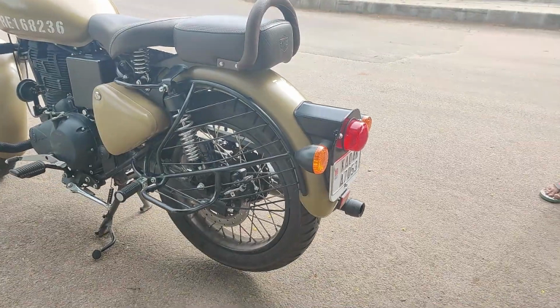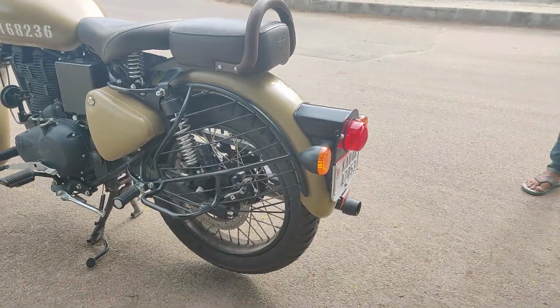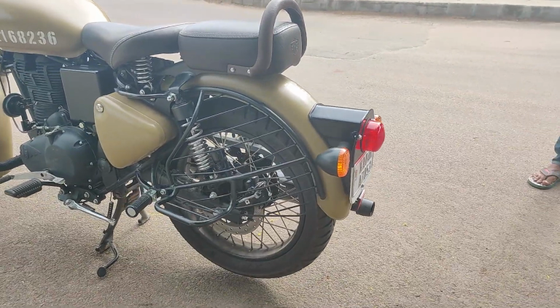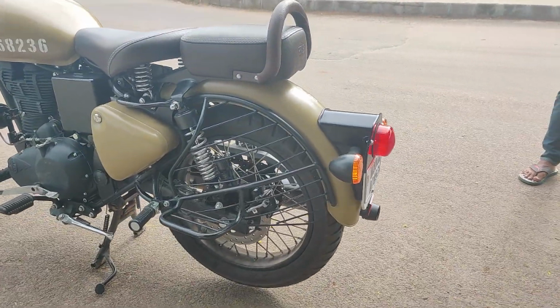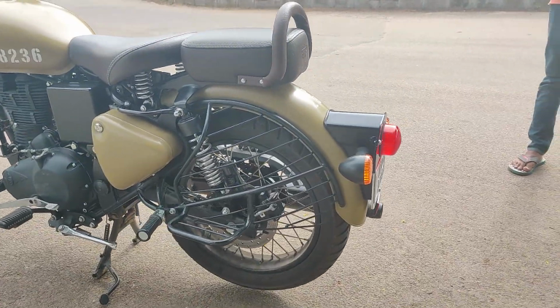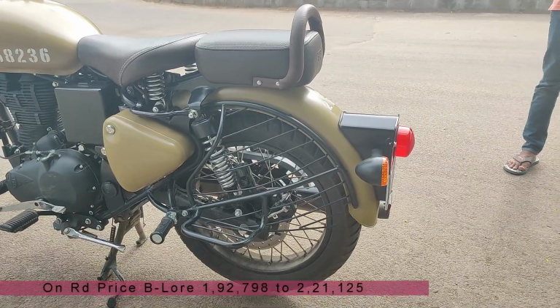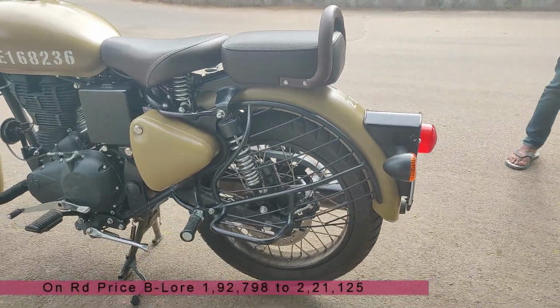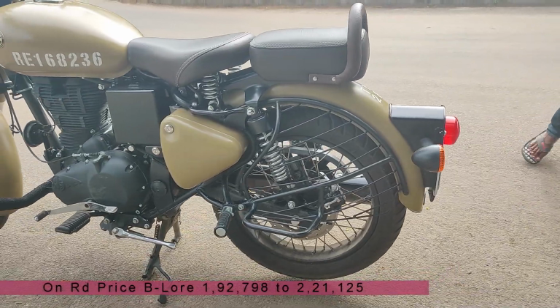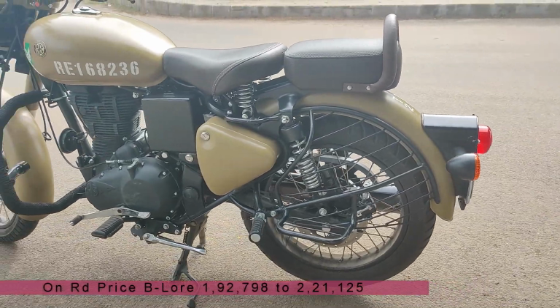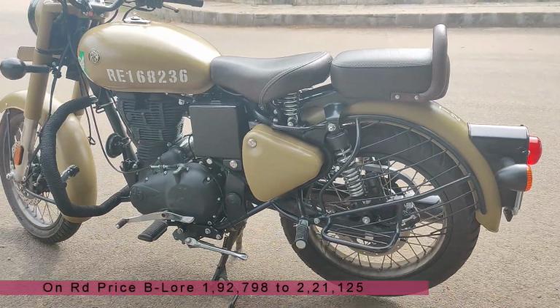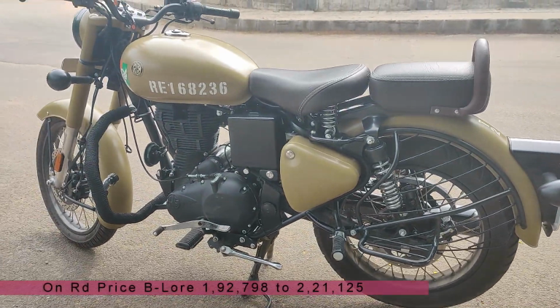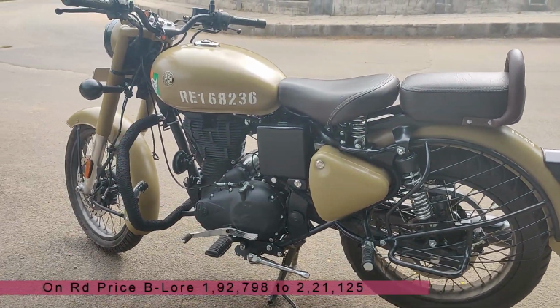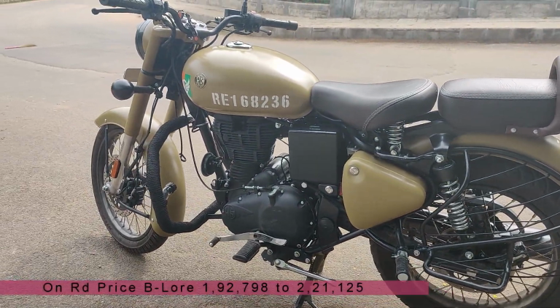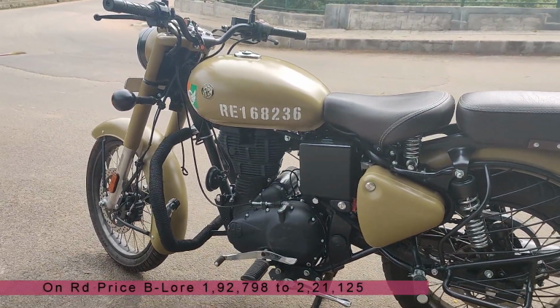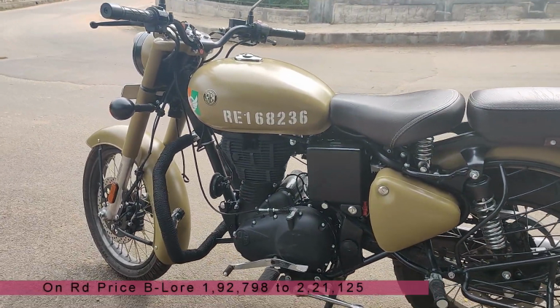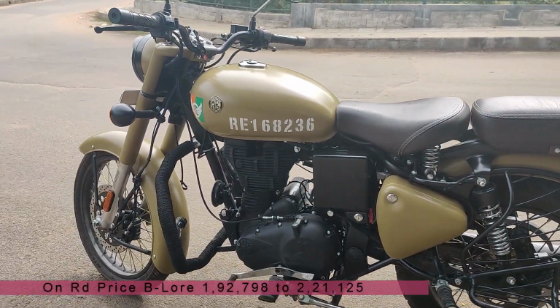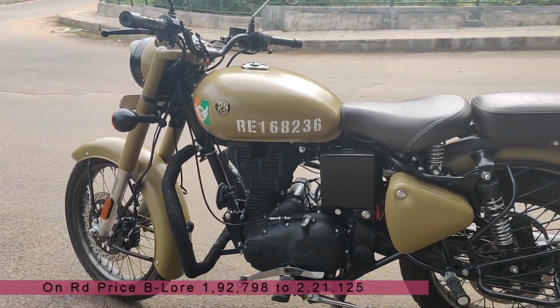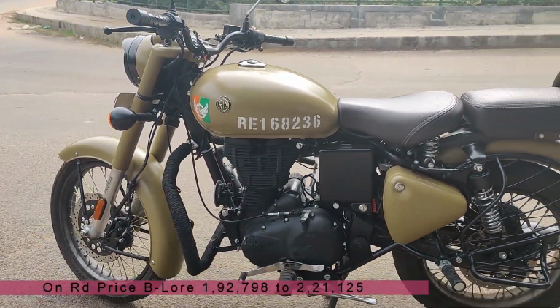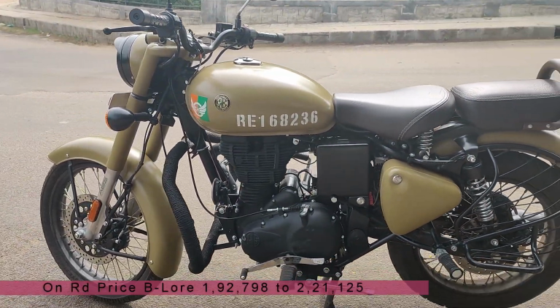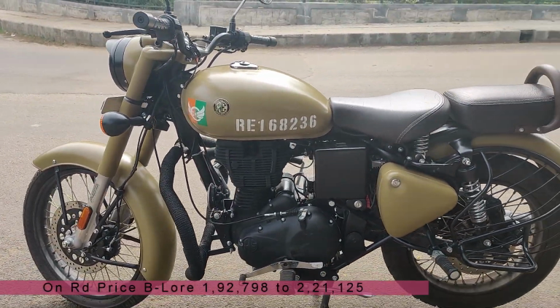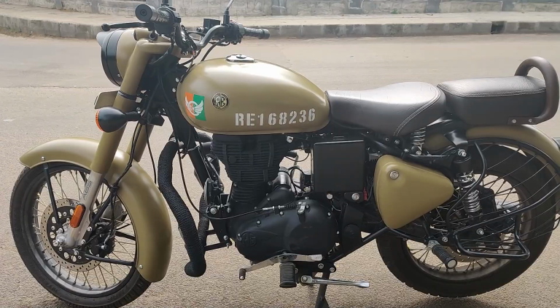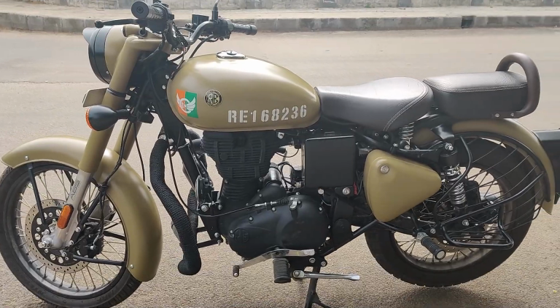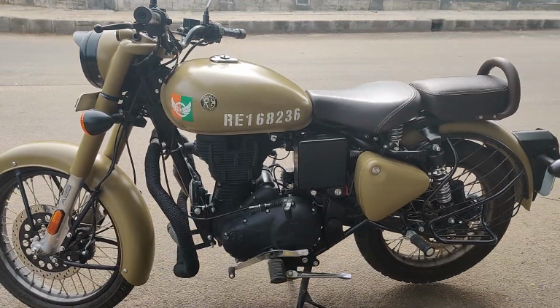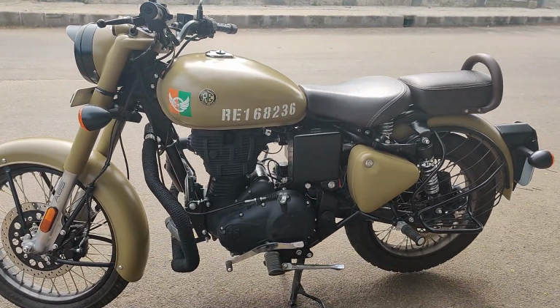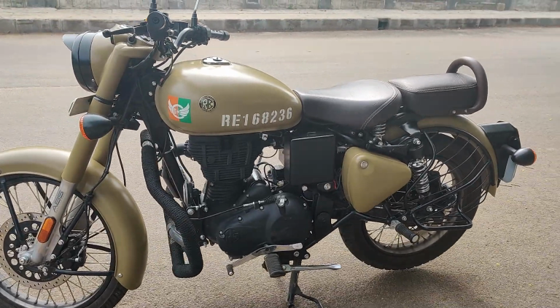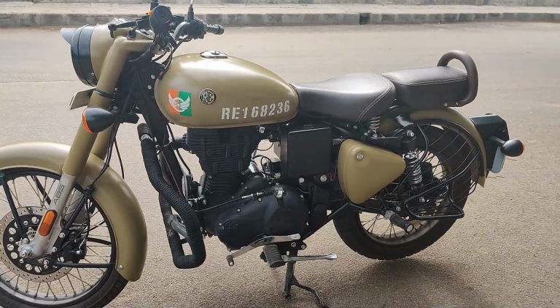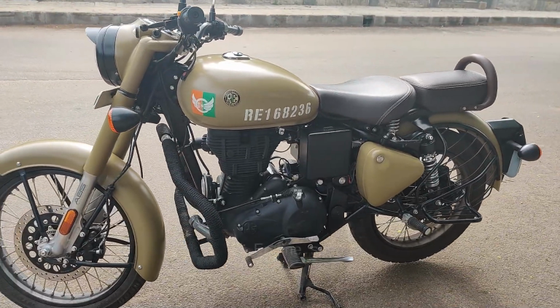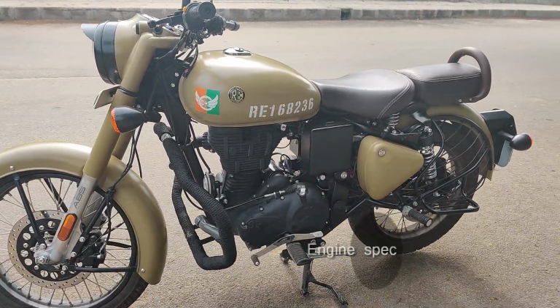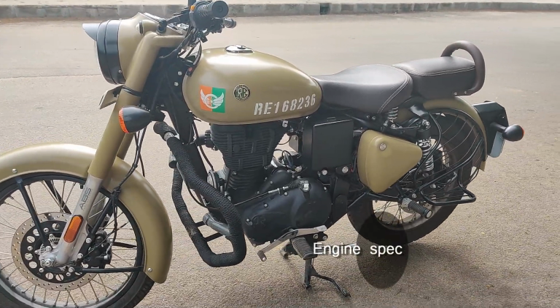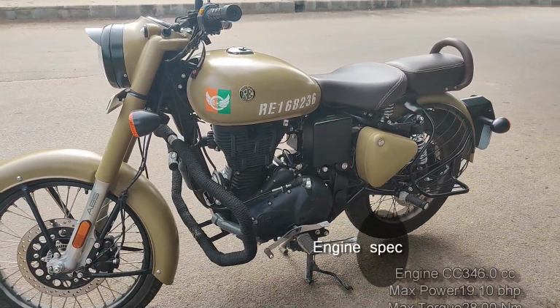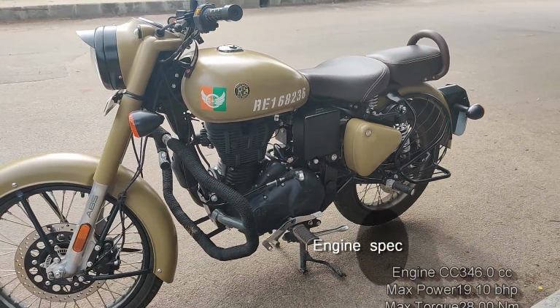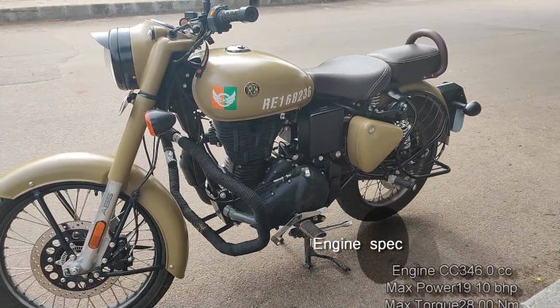The on-road price in Bangalore starts from 1,92,000 to 2,21,000 rupees. In this video, the model shown has alloy wheels available.